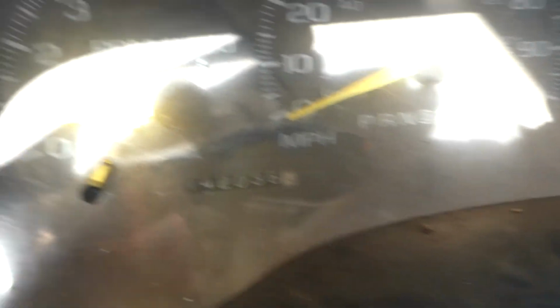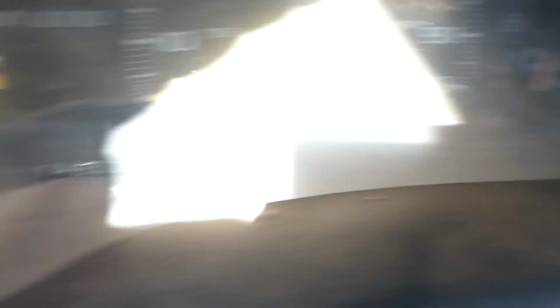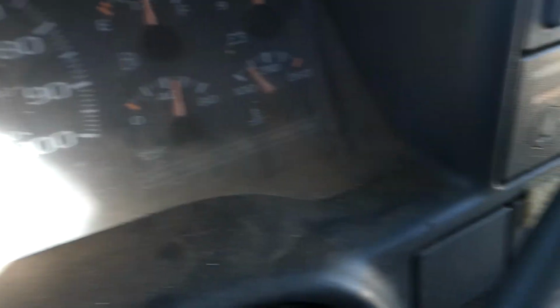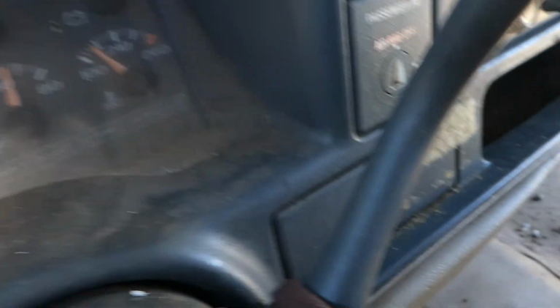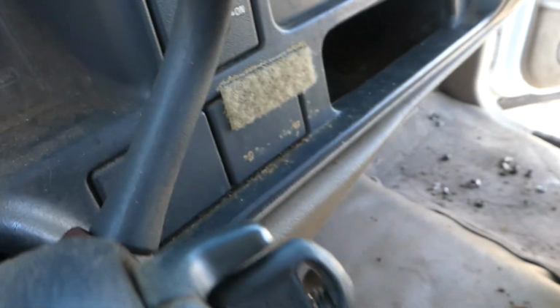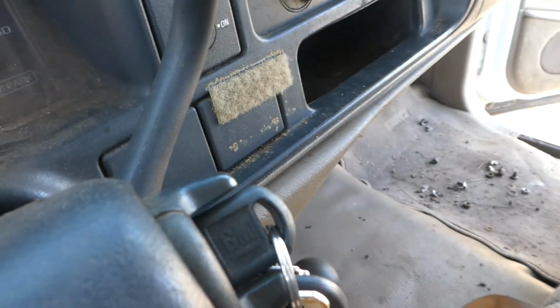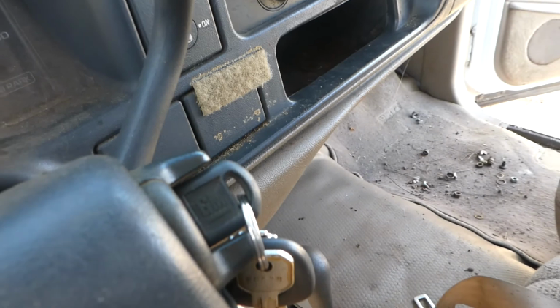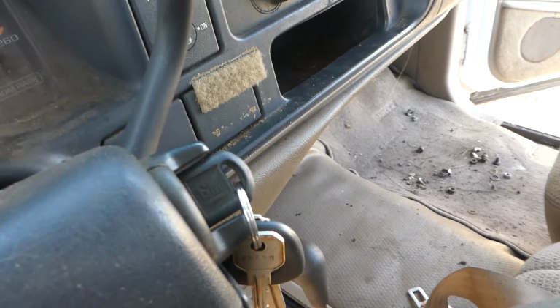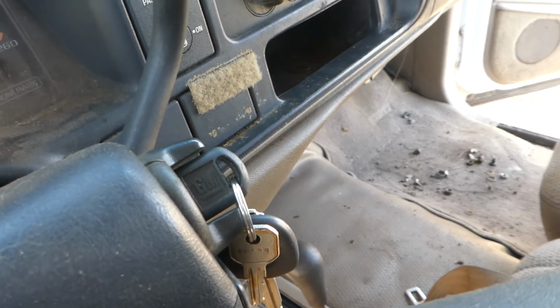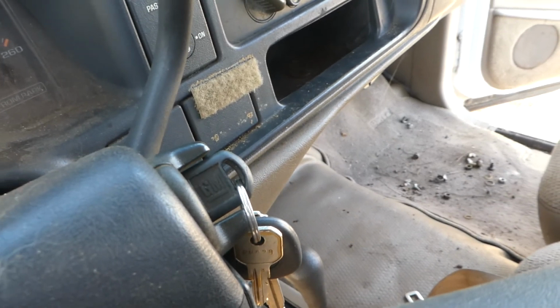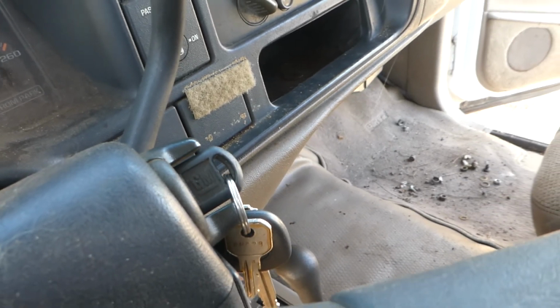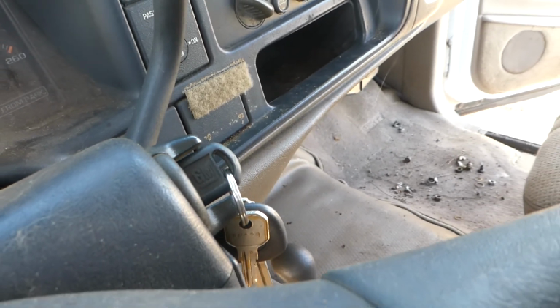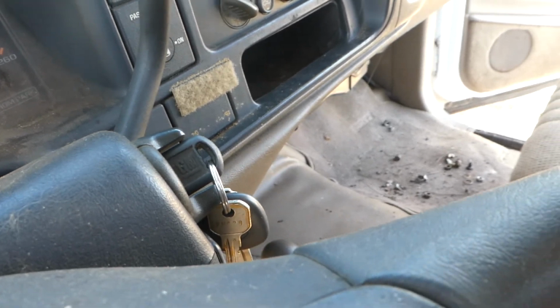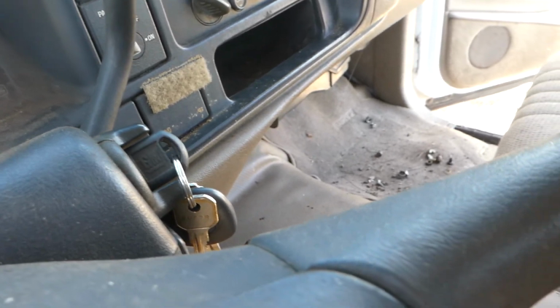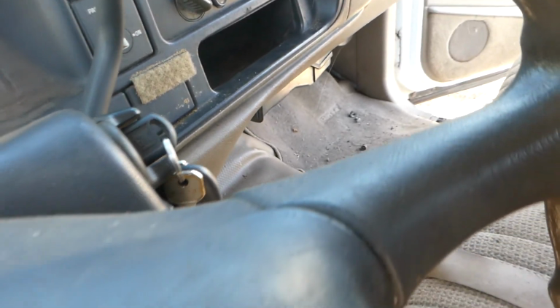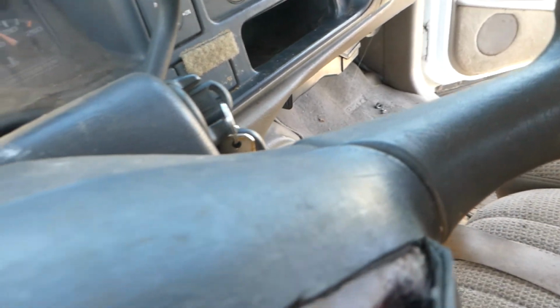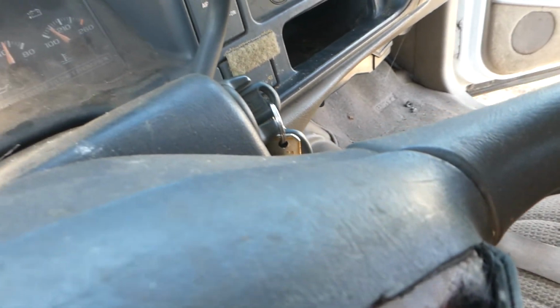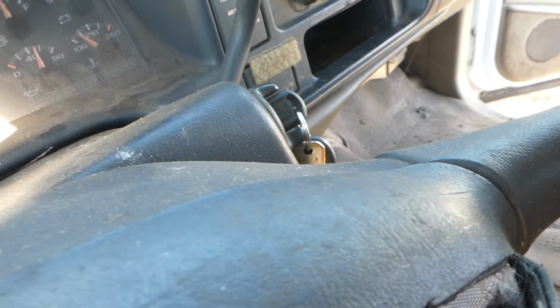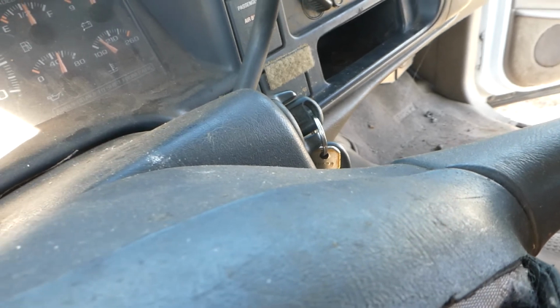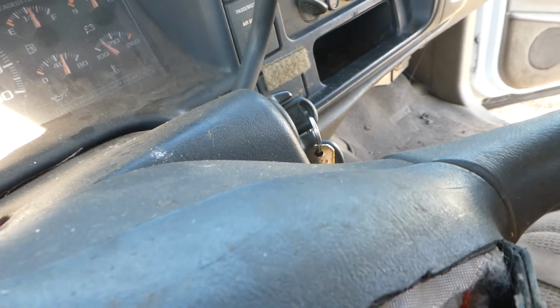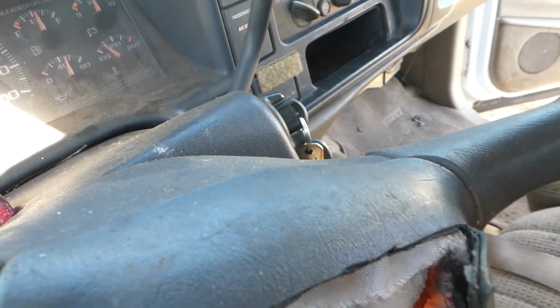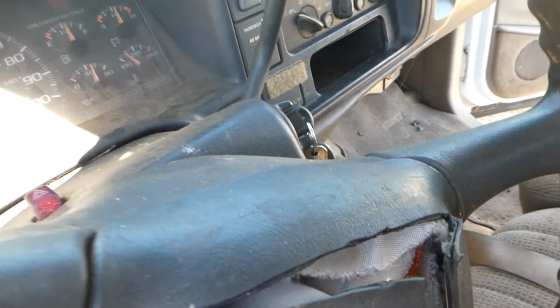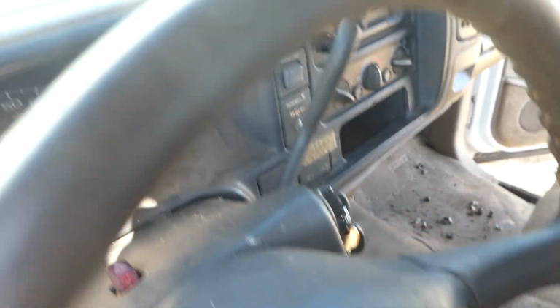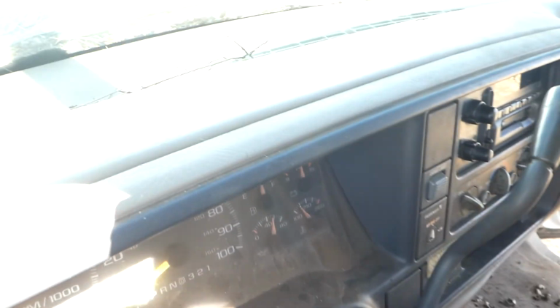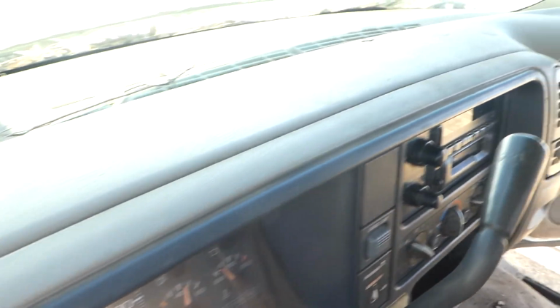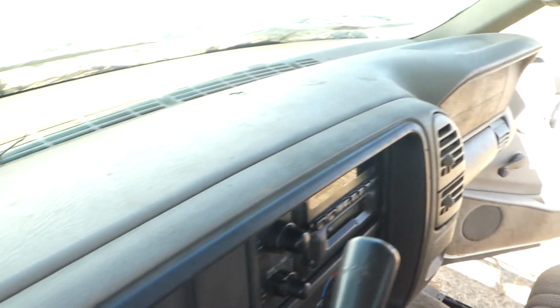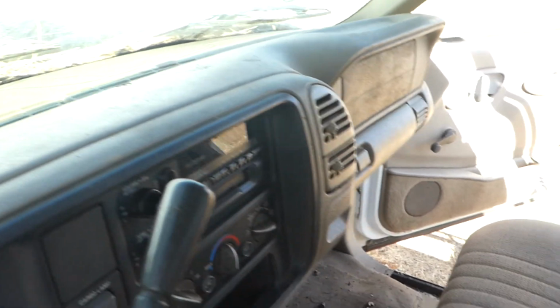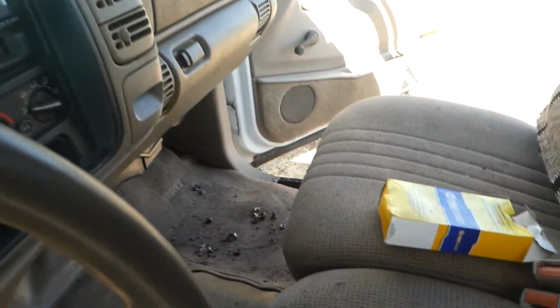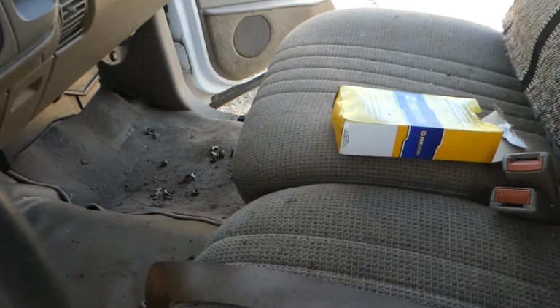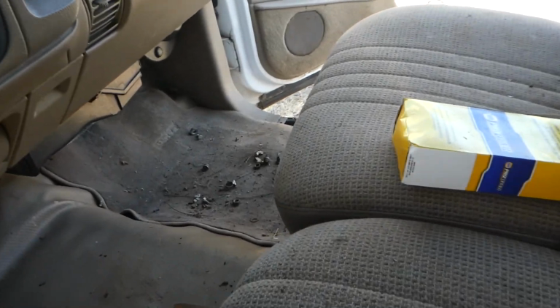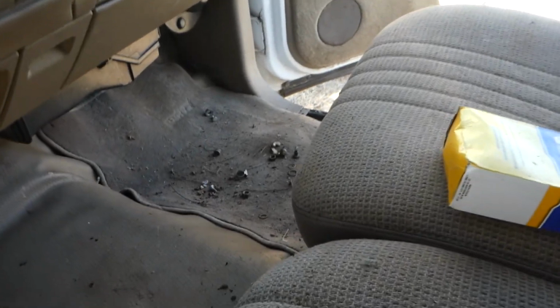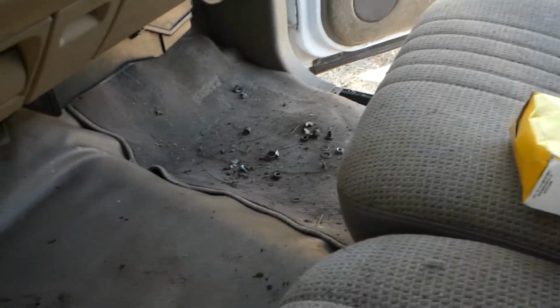It's got 142,036 miles. The truck's dirty, but it just needs to be cleaned up.